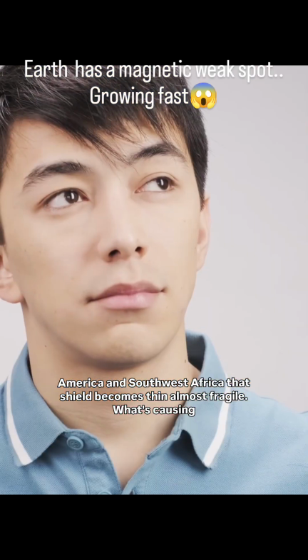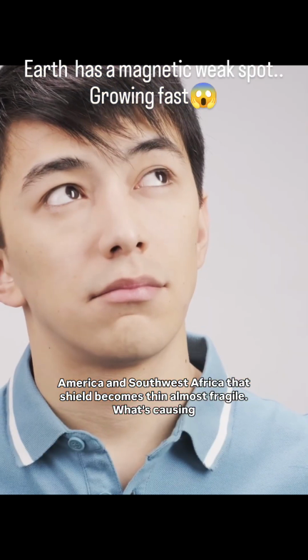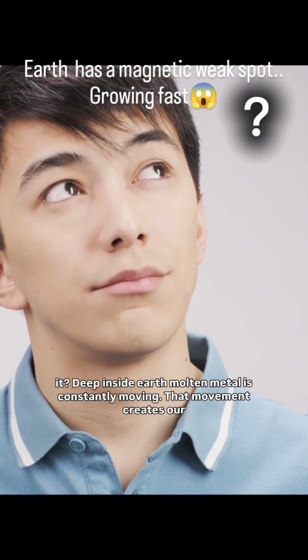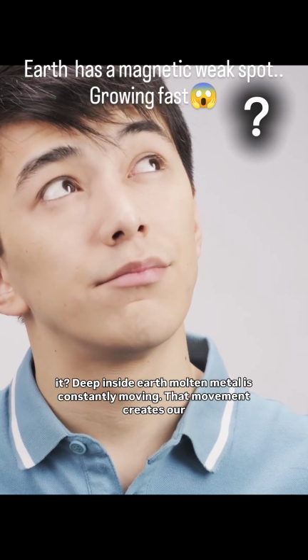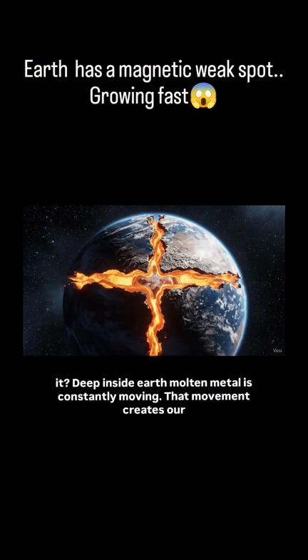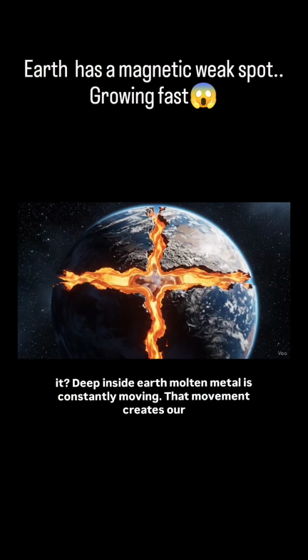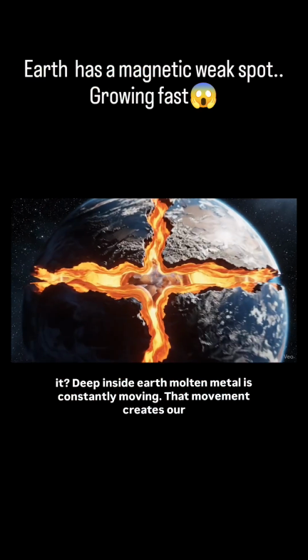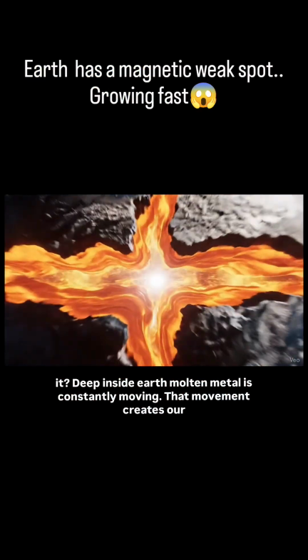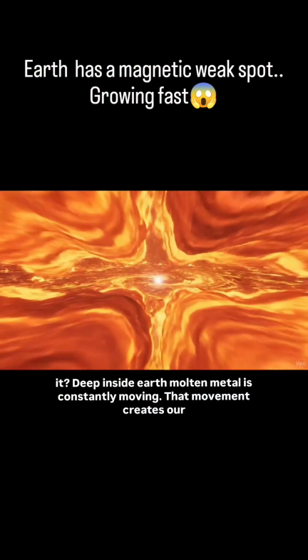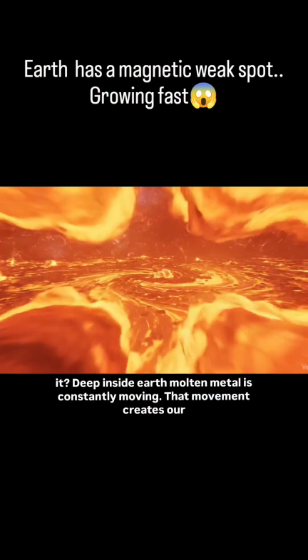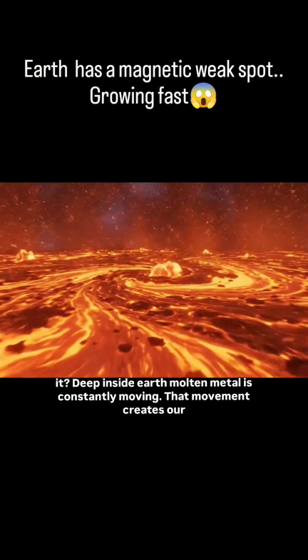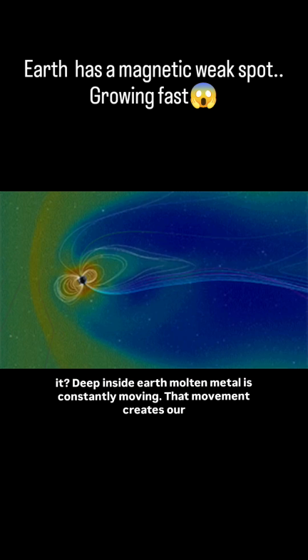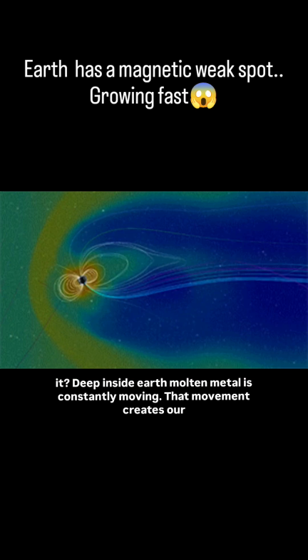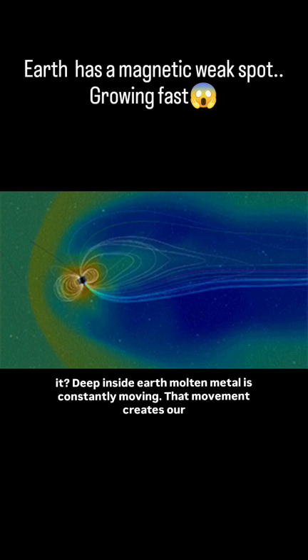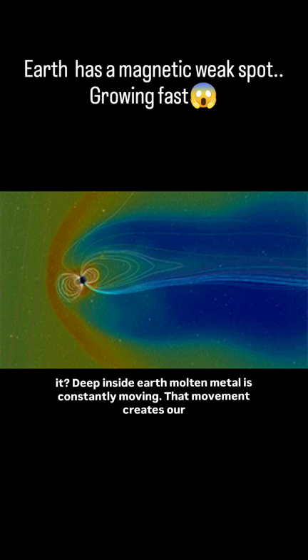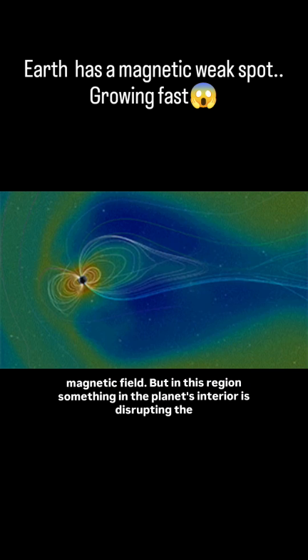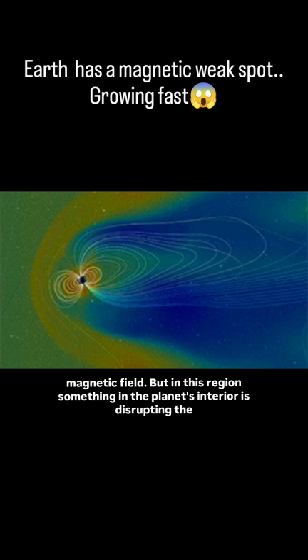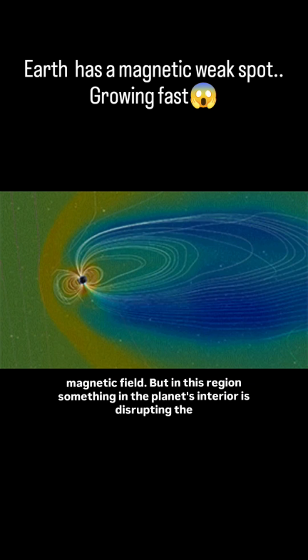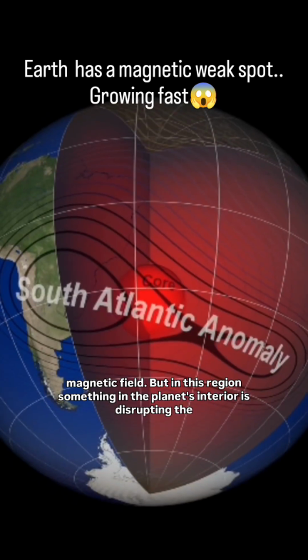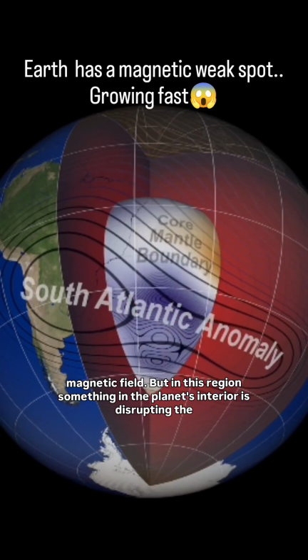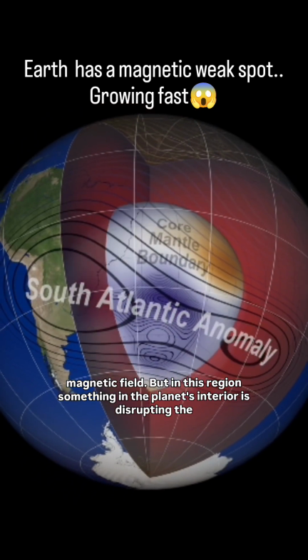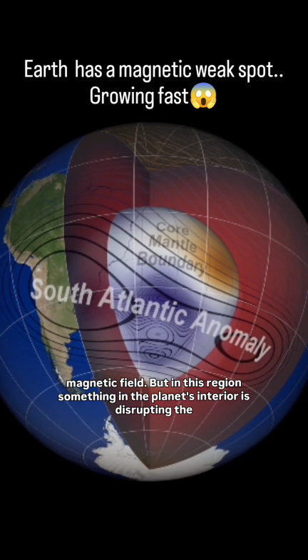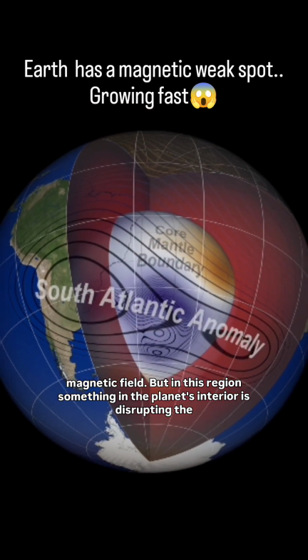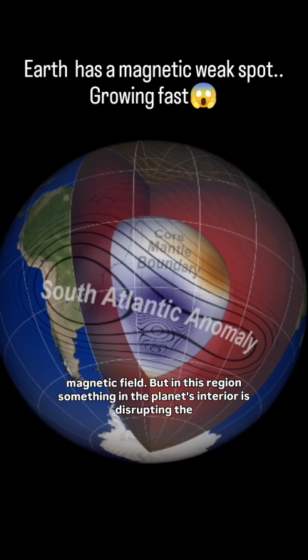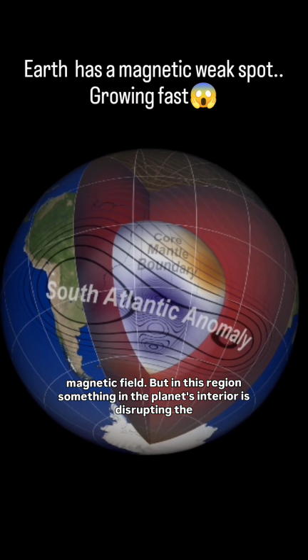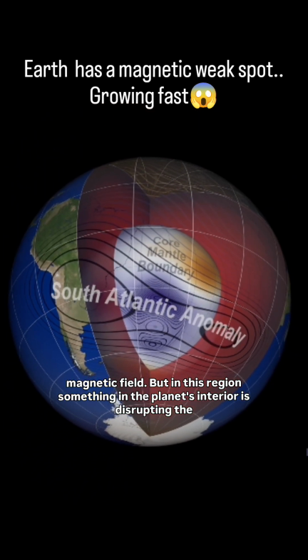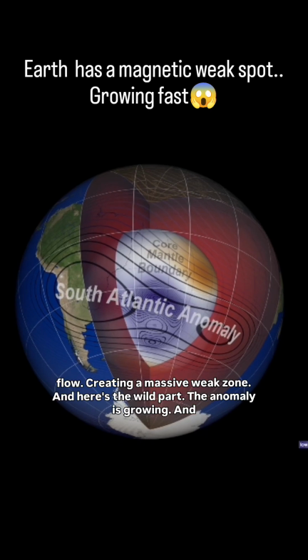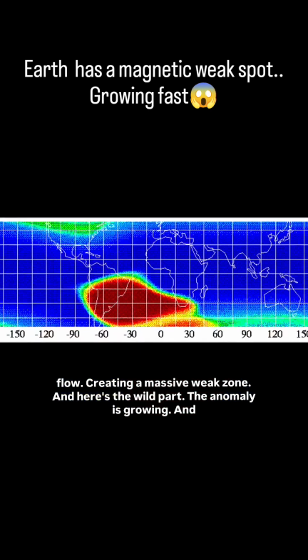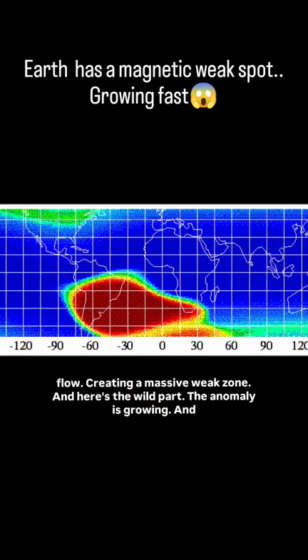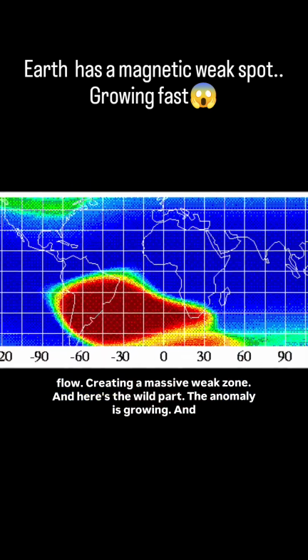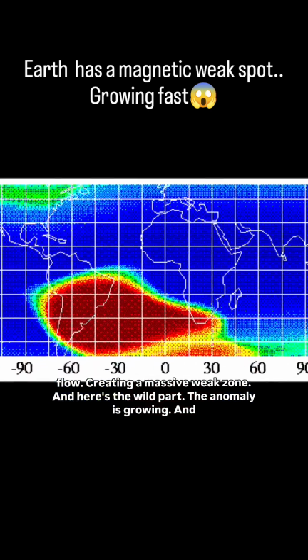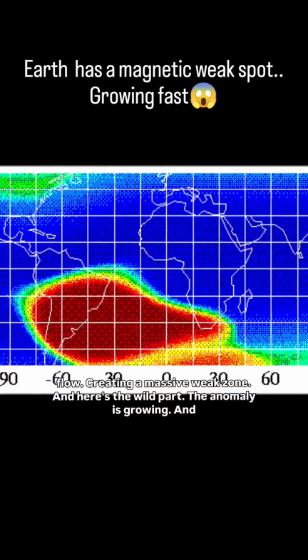What's causing it? Deep inside Earth, molten metal is constantly moving. That movement creates our magnetic field. But in this region, something in the planet's interior is disrupting the flow, creating a massive weak zone.